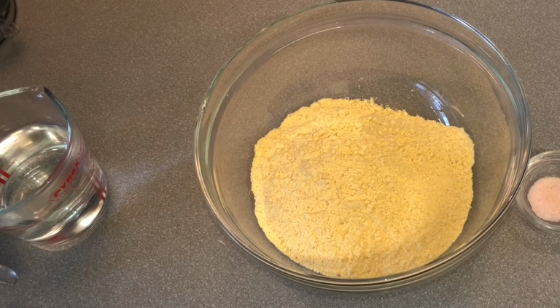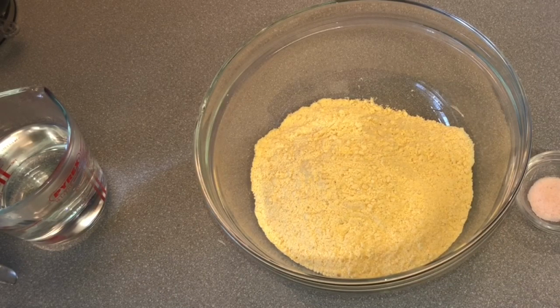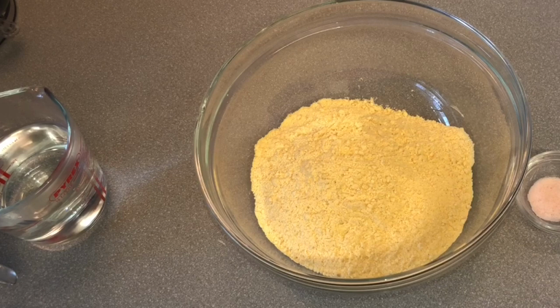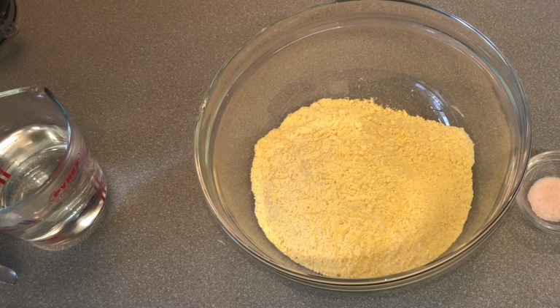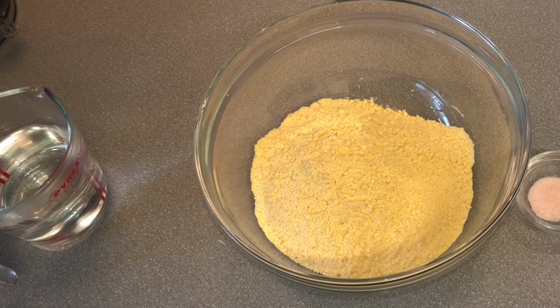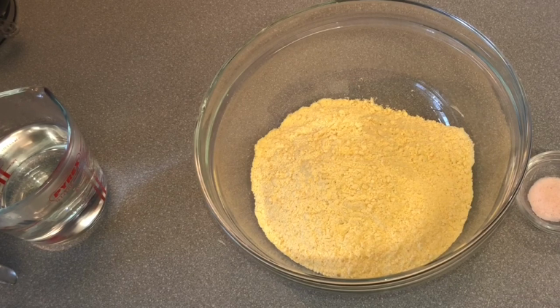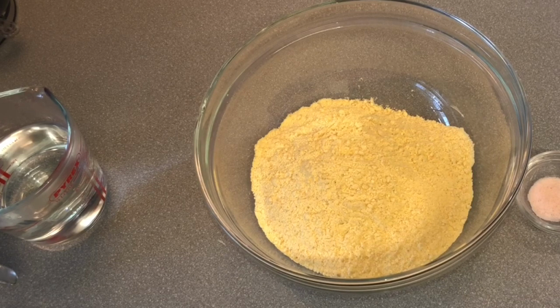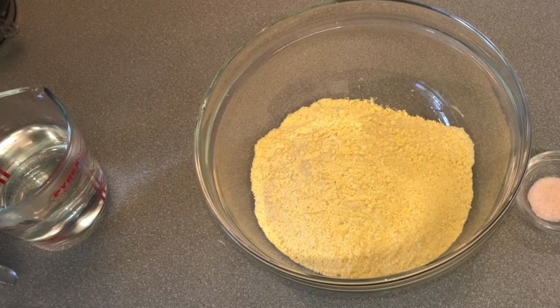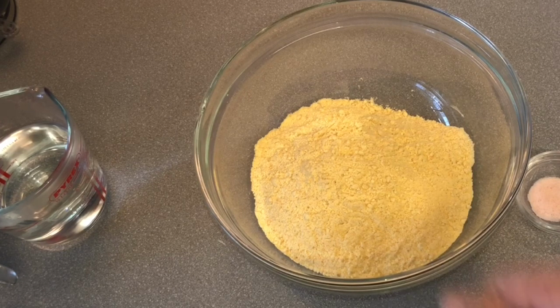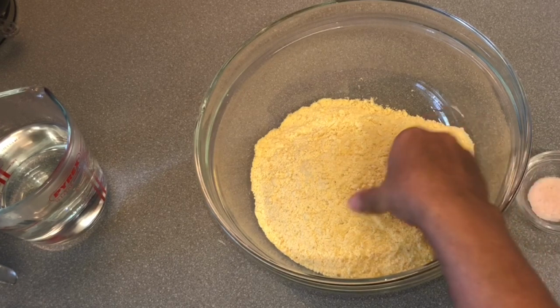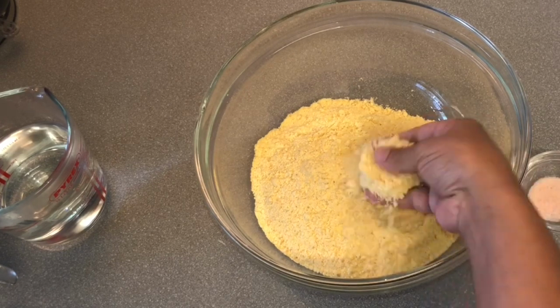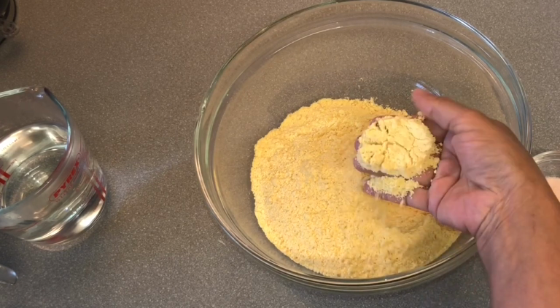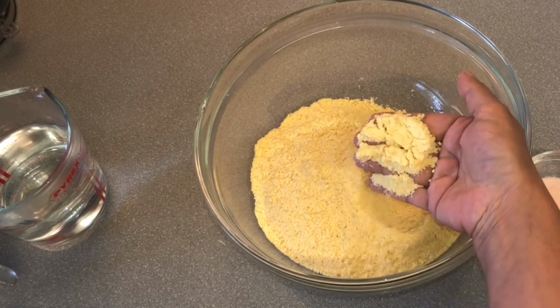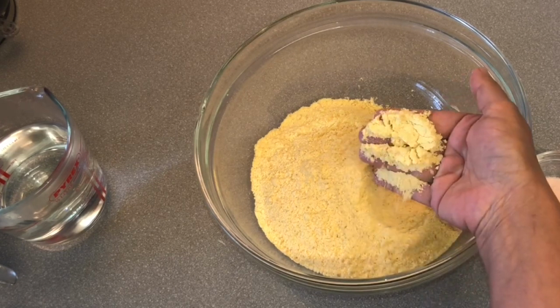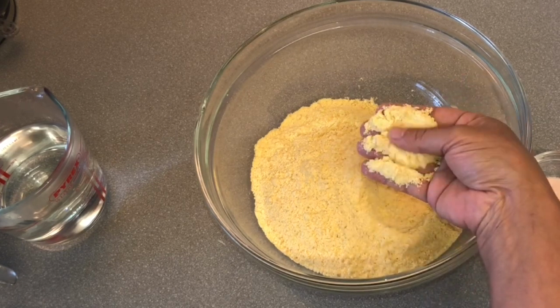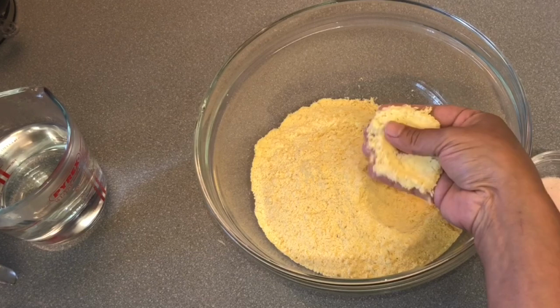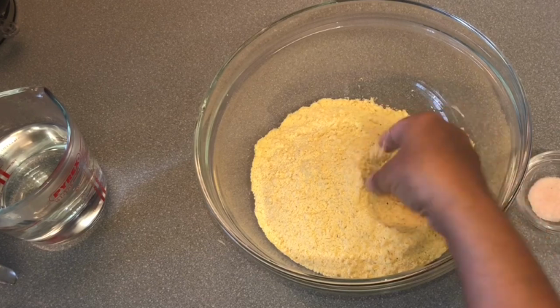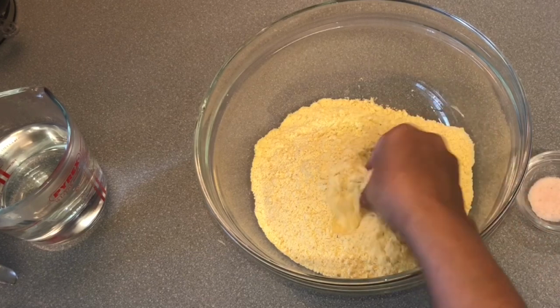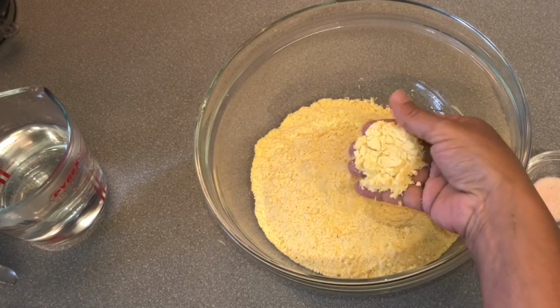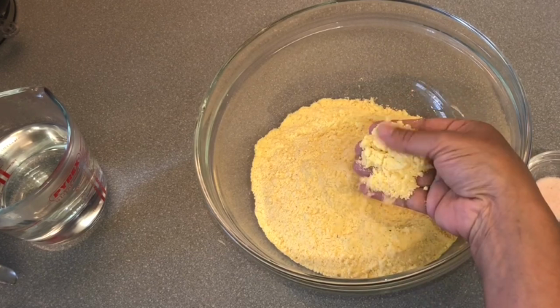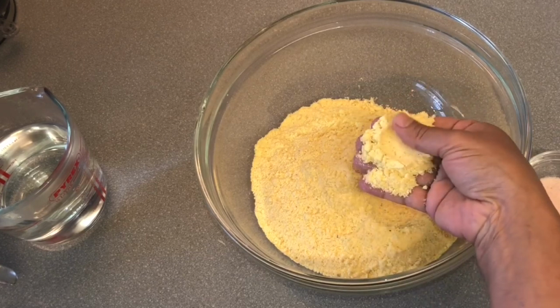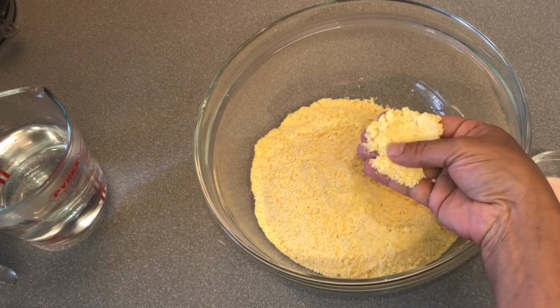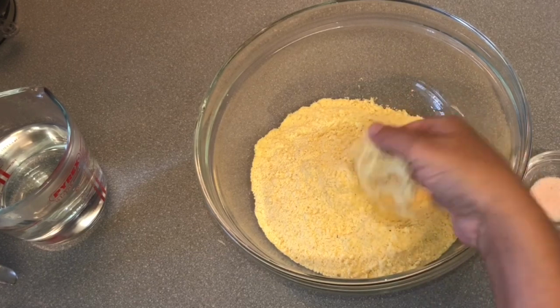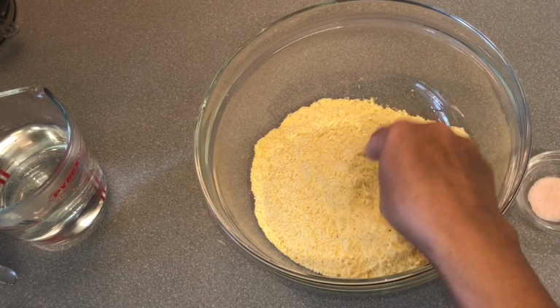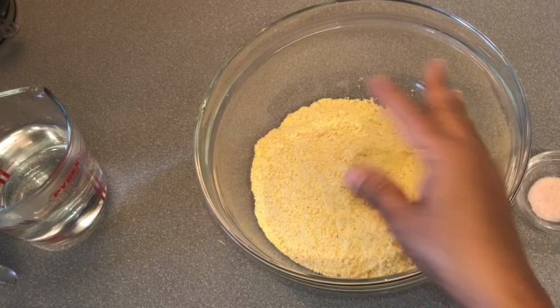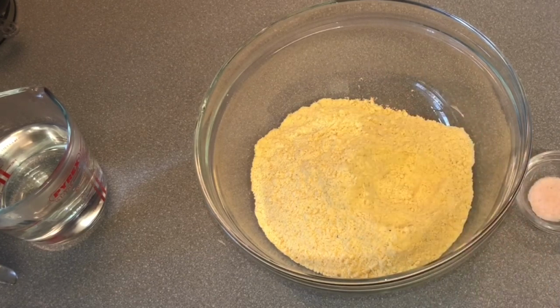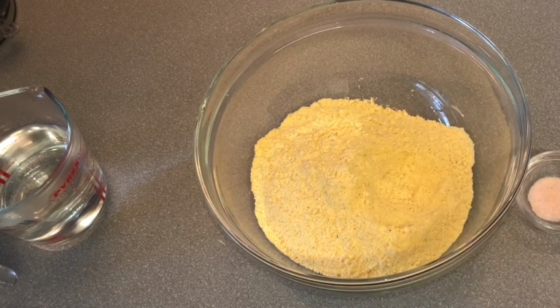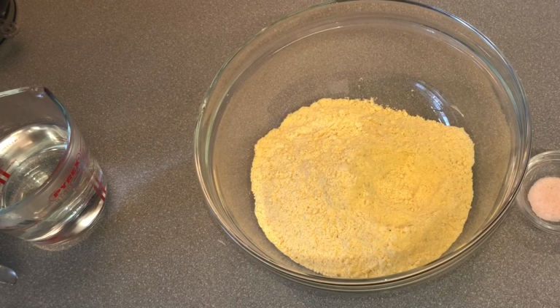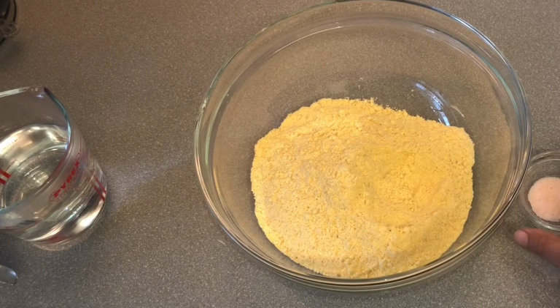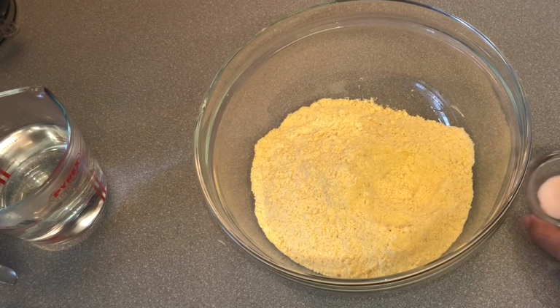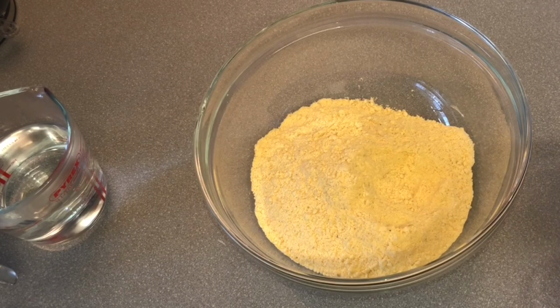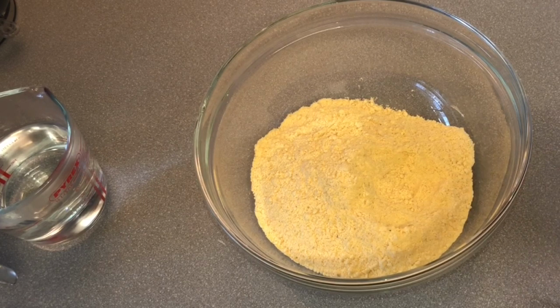2 cups warm water and 1 teaspoon salt — you can use salt according to your taste. This is stone ground corn flour. It comes in white and yellow color. You can see the texture of the stone ground corn flour.